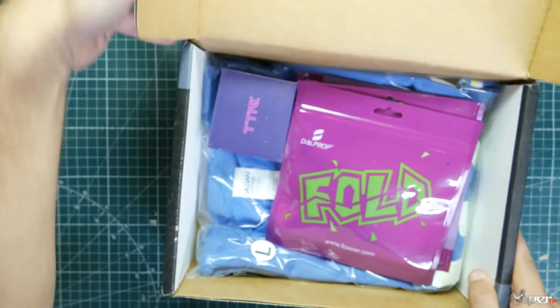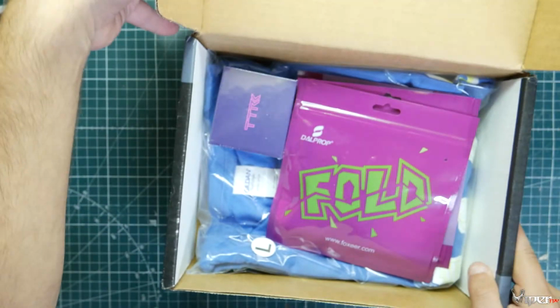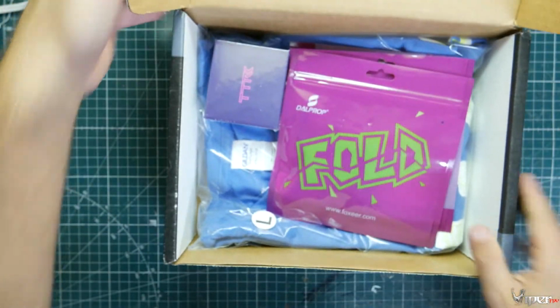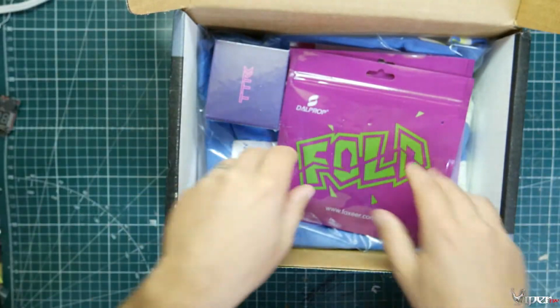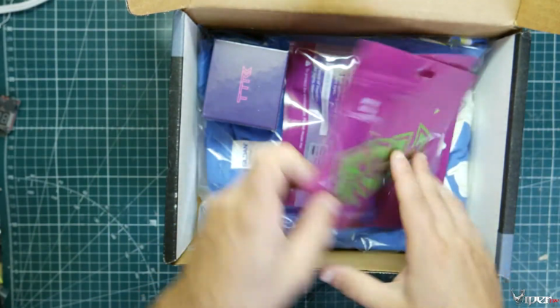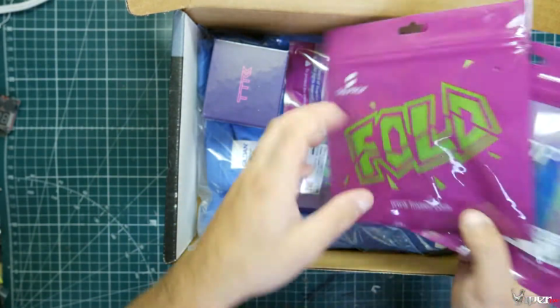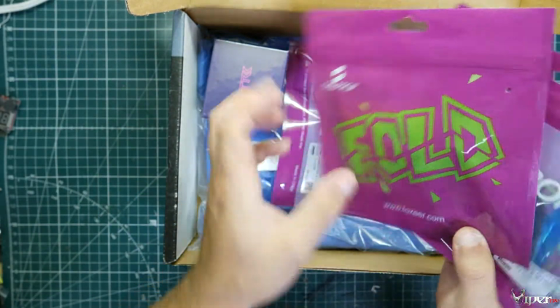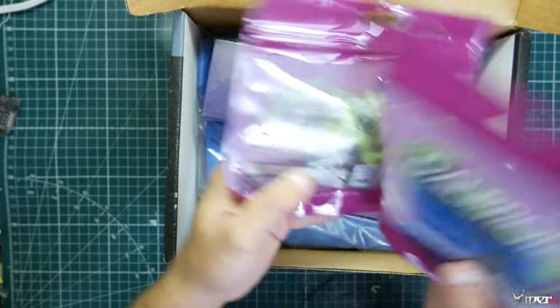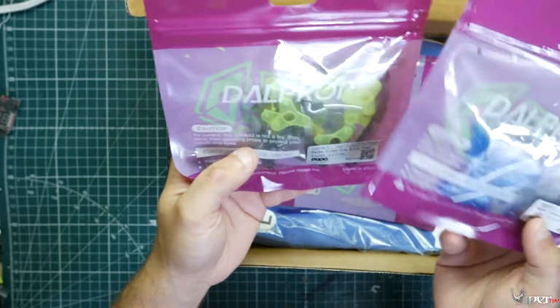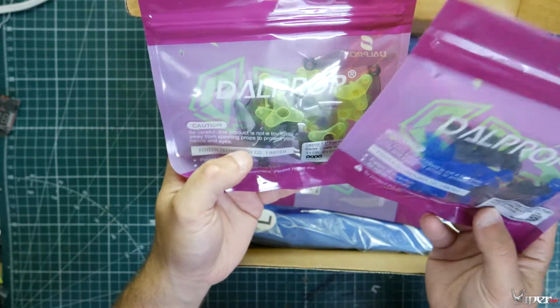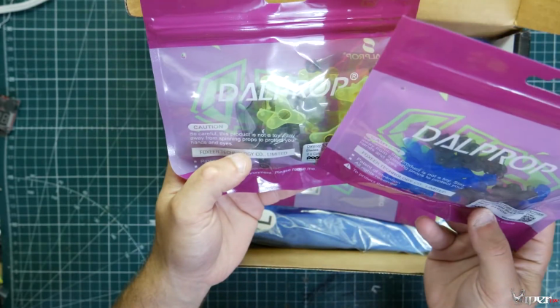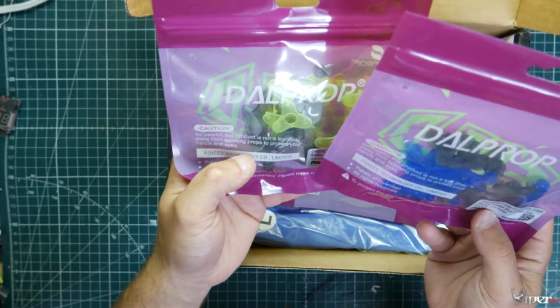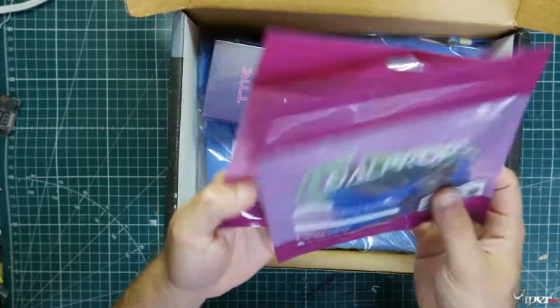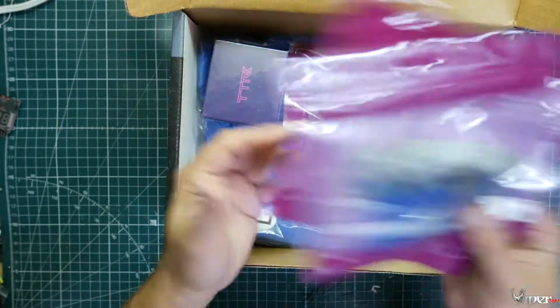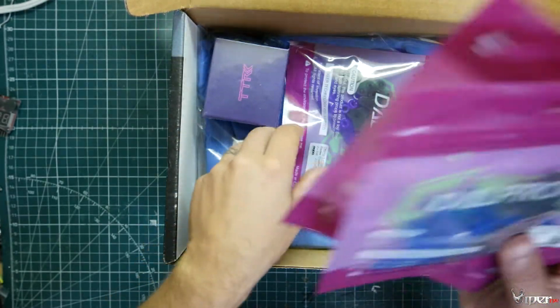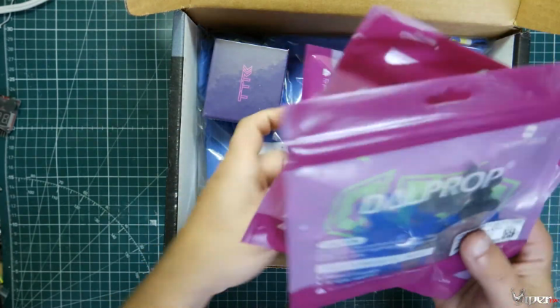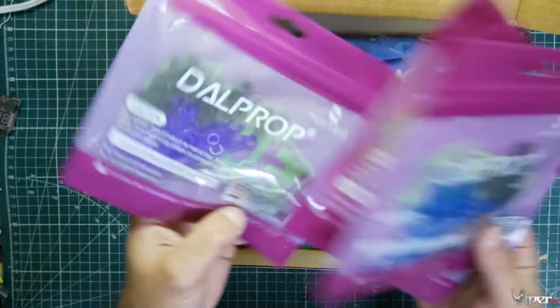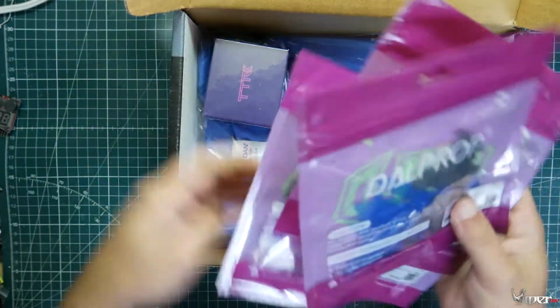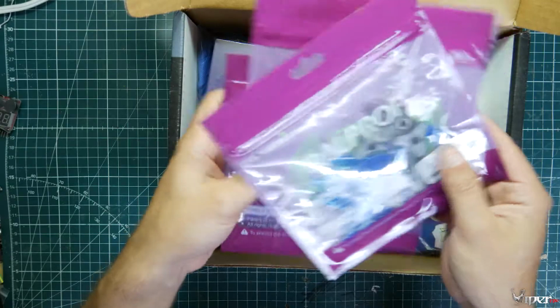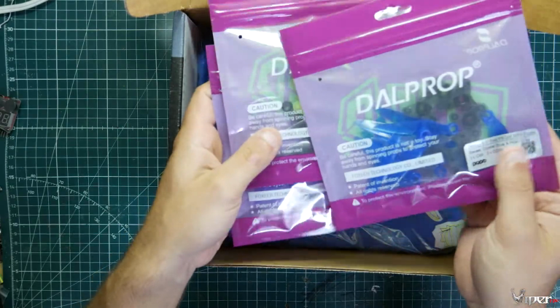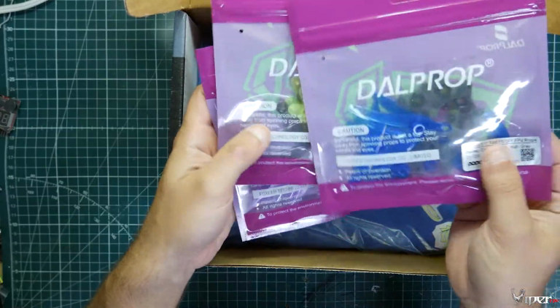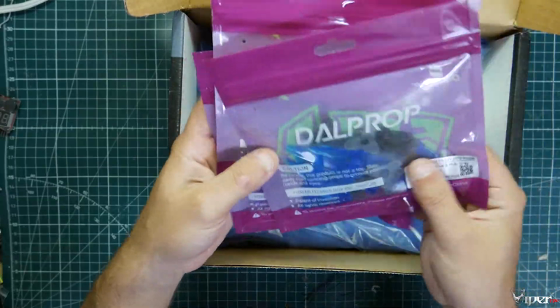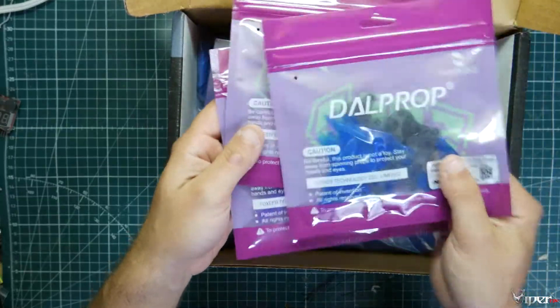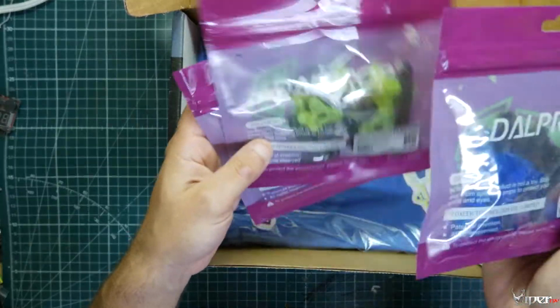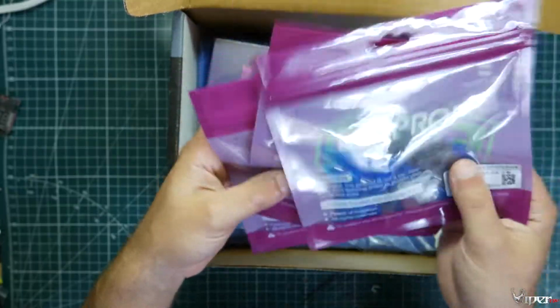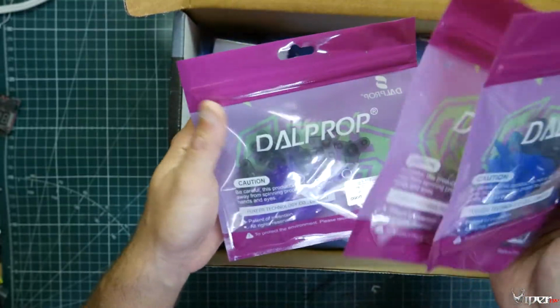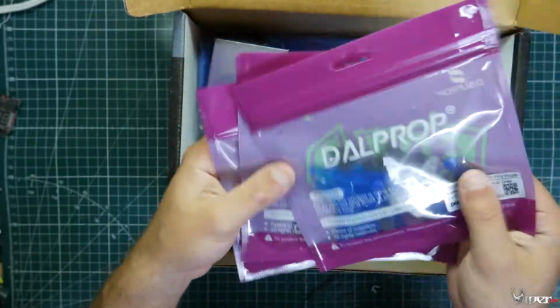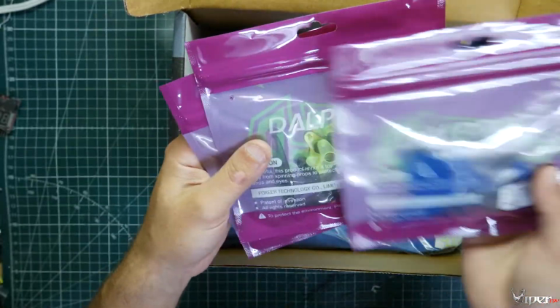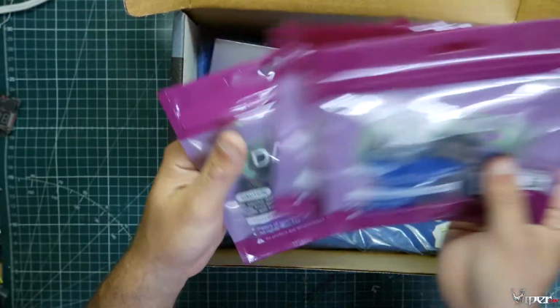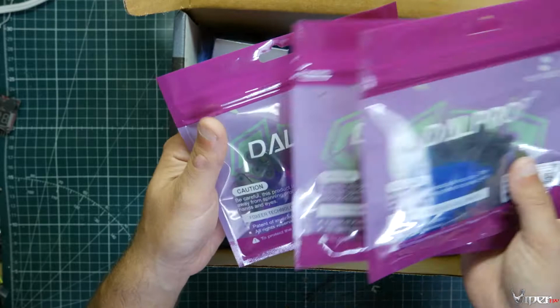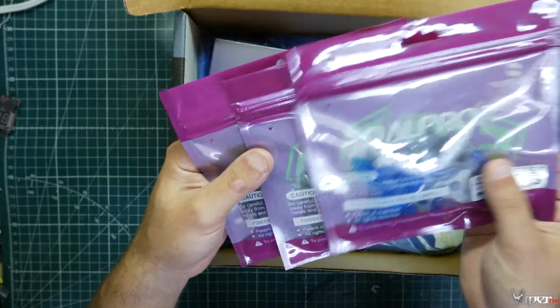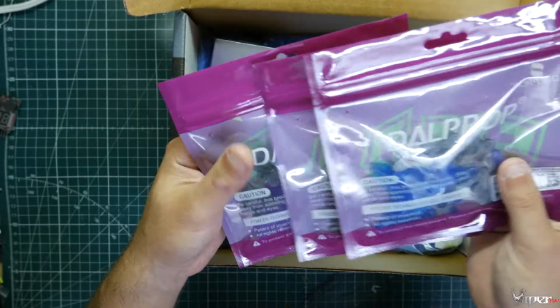So it looks like we got a set of the new Dell props for this month. I actually did a review of these and I'll leave a link to my personal review. I didn't really like them, so that's just pretty much my two cents on them.